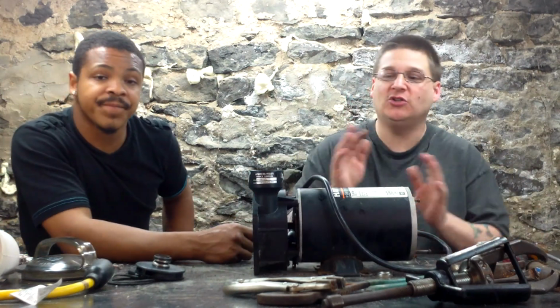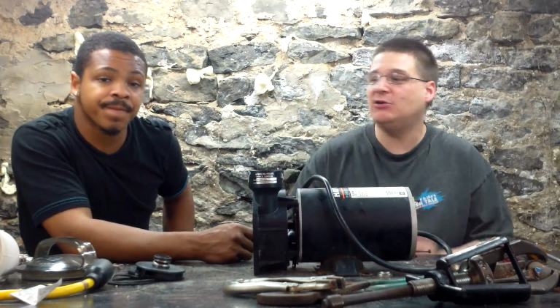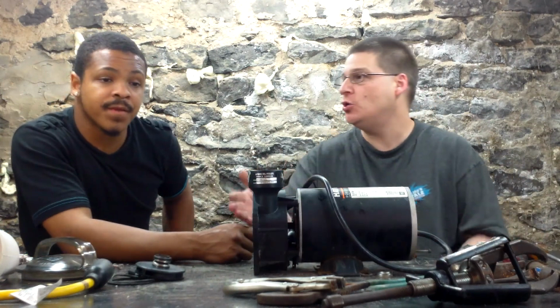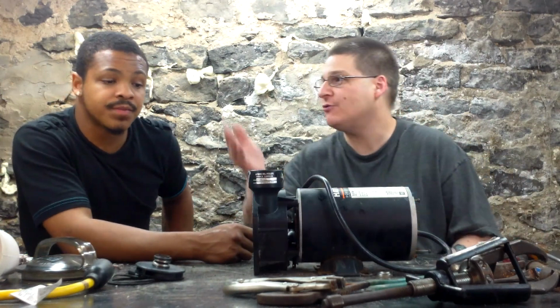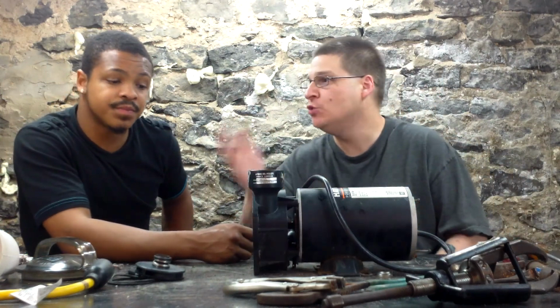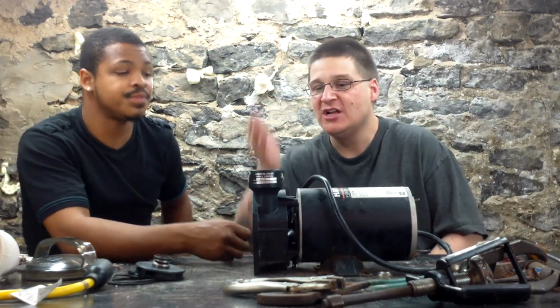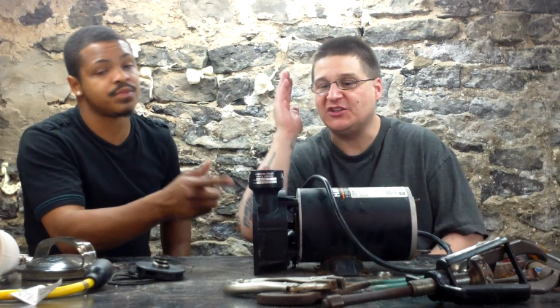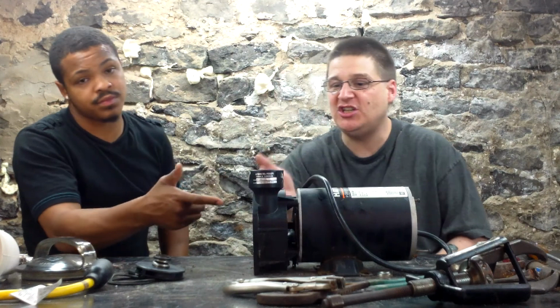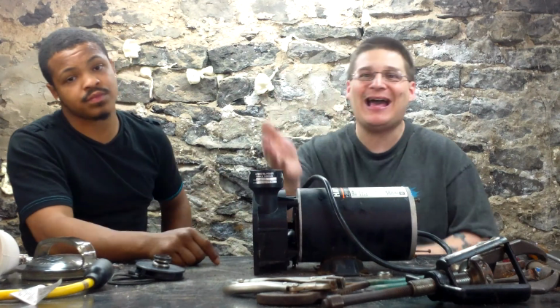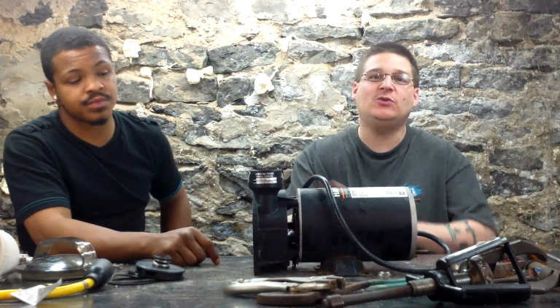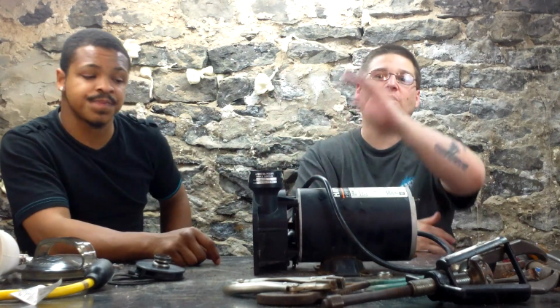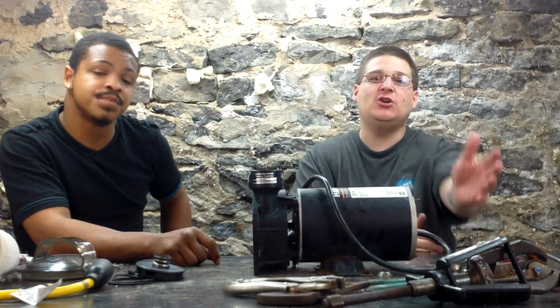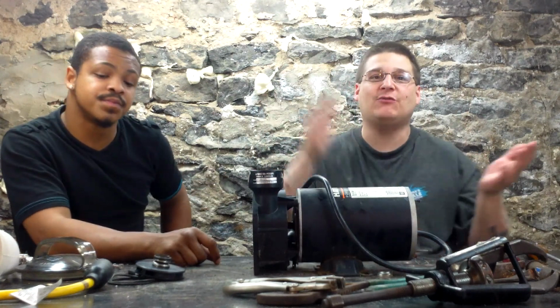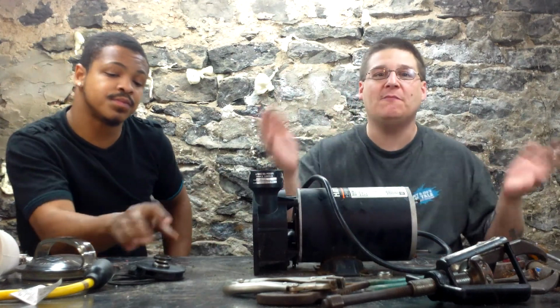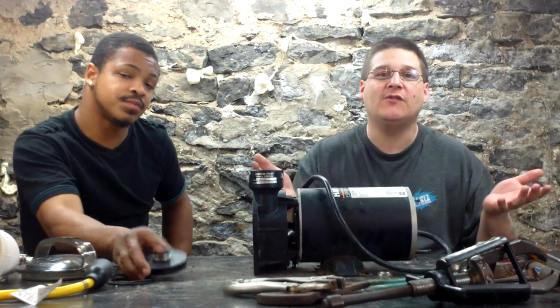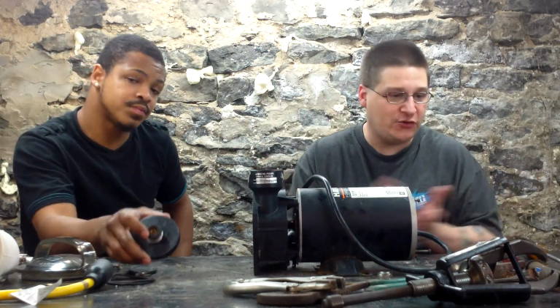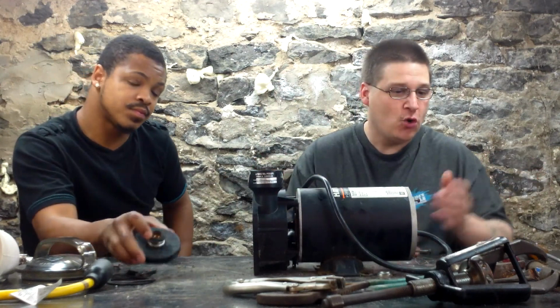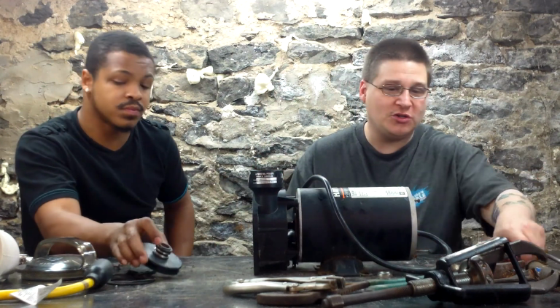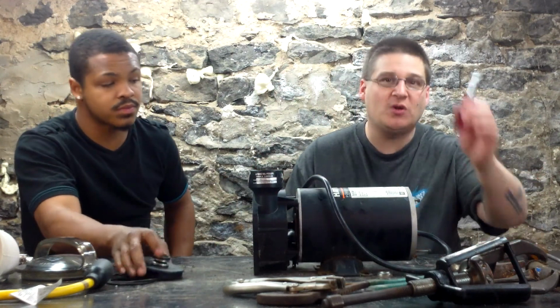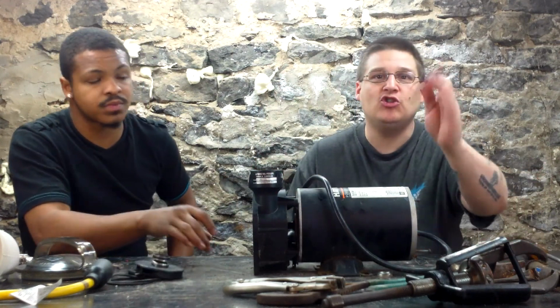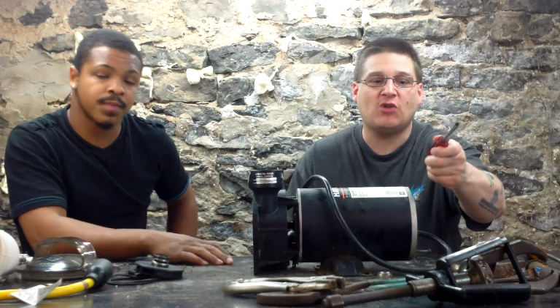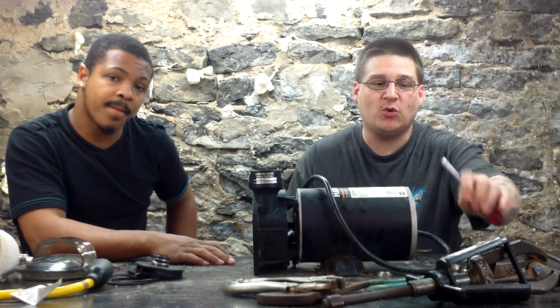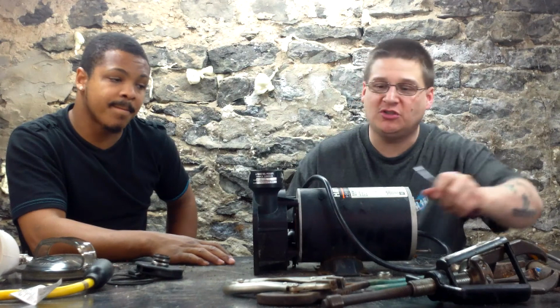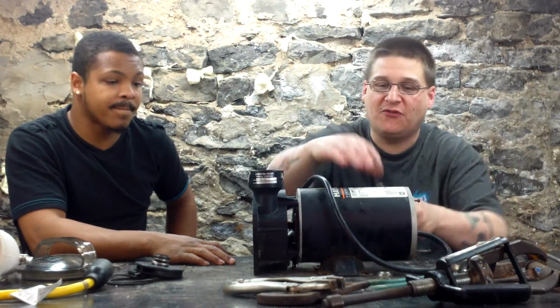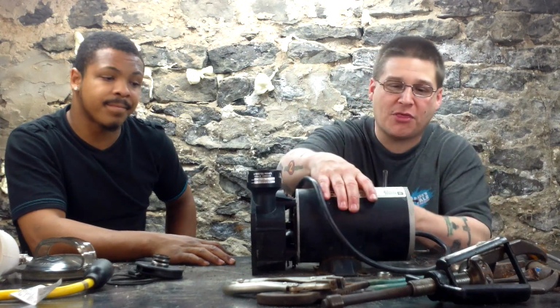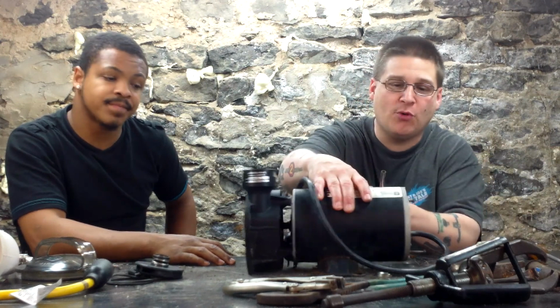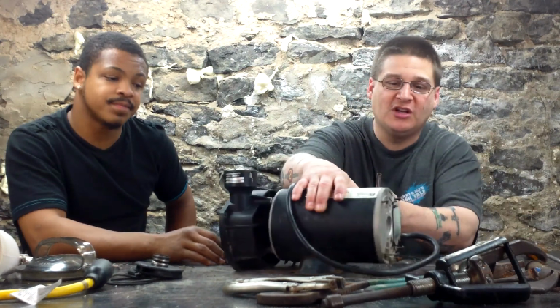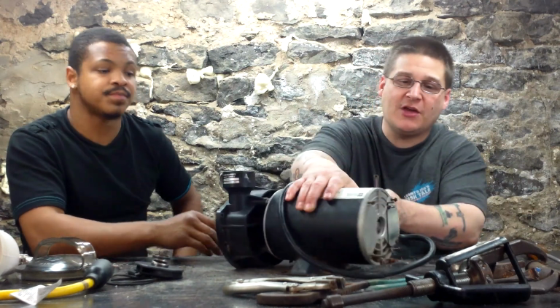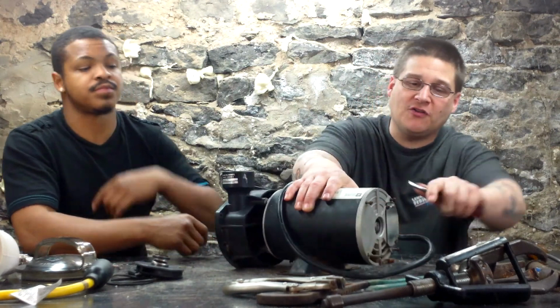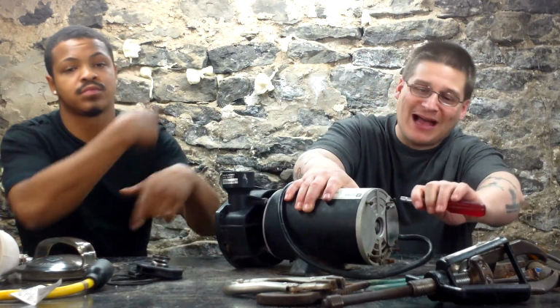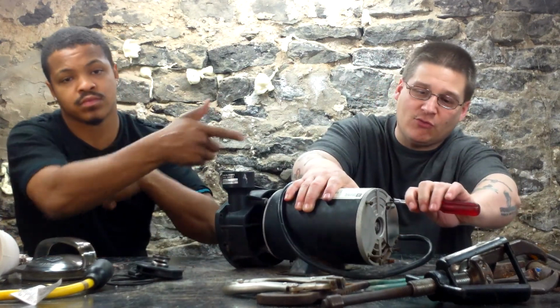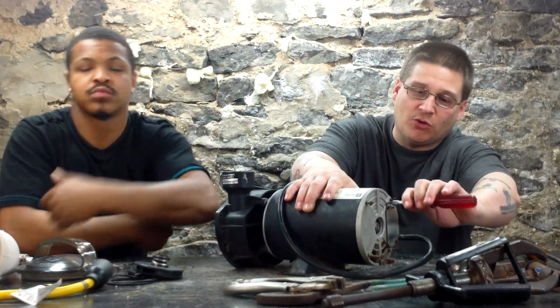What we're going to do now is show you how to remove the seal housing on the Hayward PowerFlo pump. We've shown you in other videos how to remove the impeller and everything else. What you want to do is get your nut driver and loosen the four through bolts that are on the back of the motor.